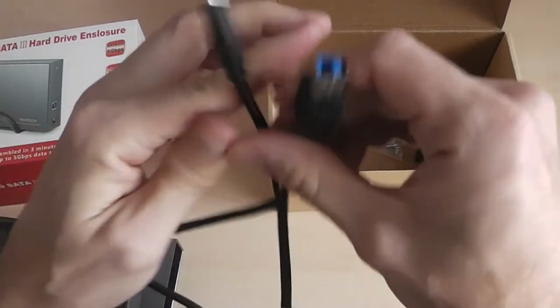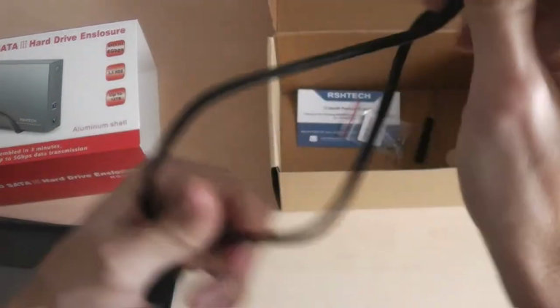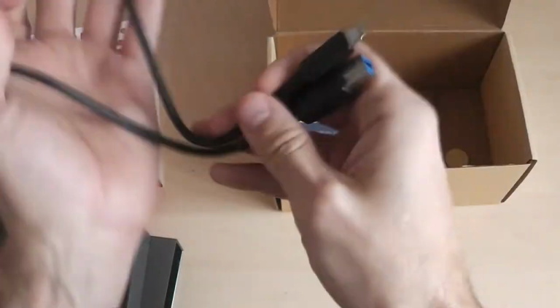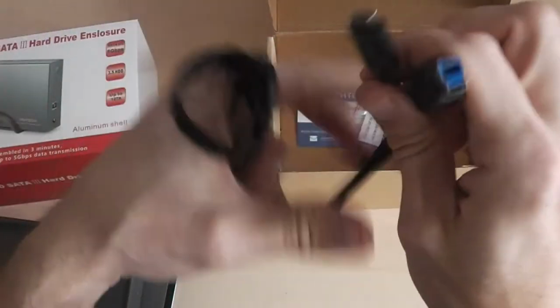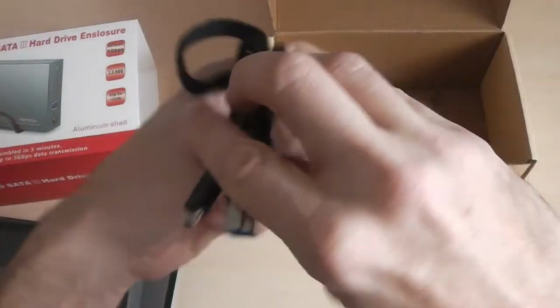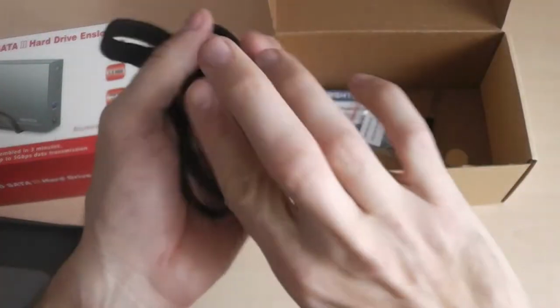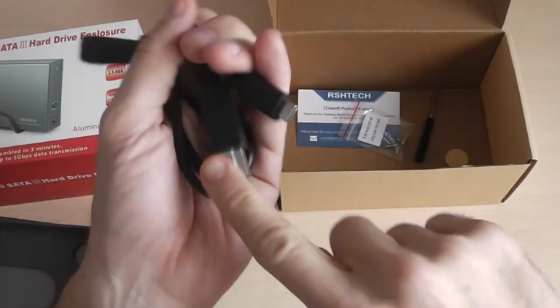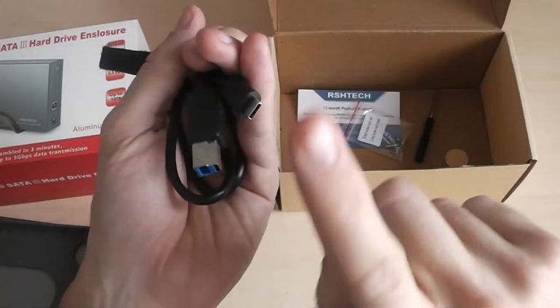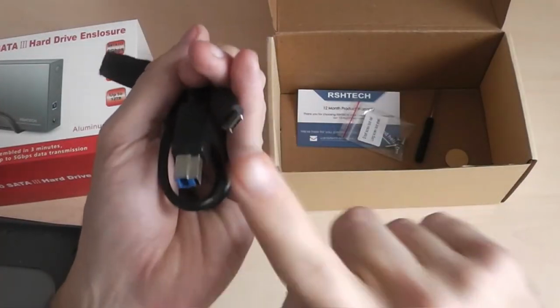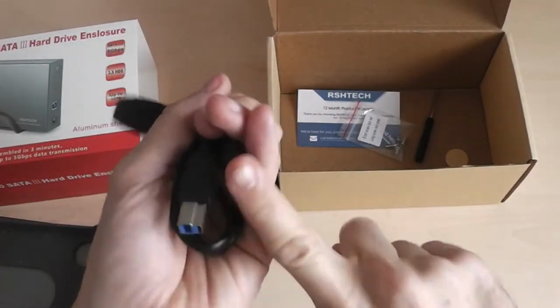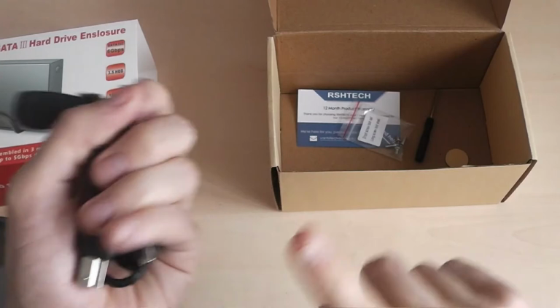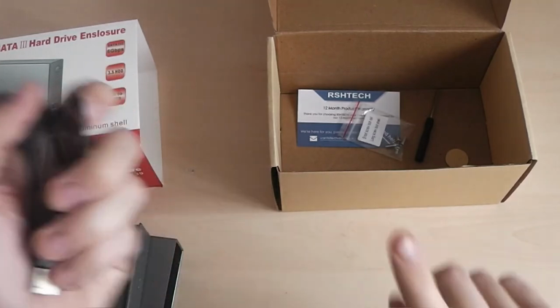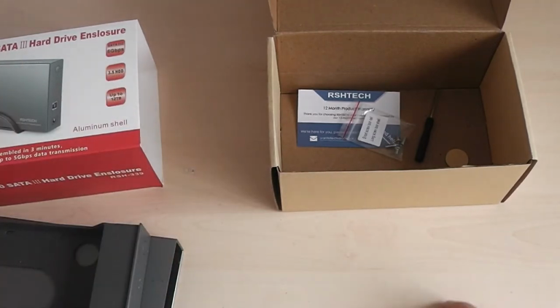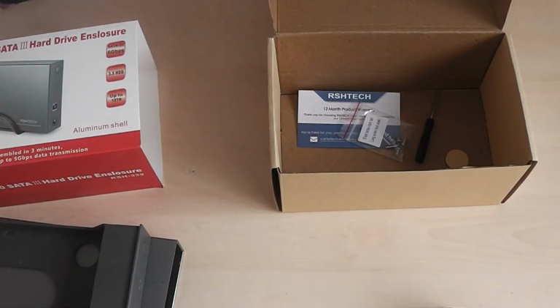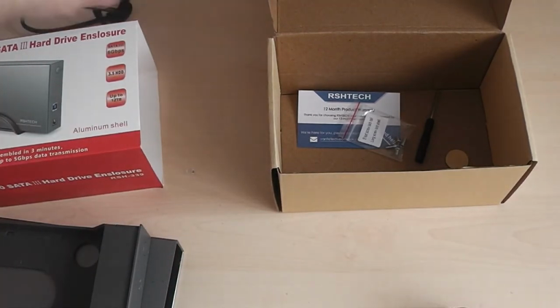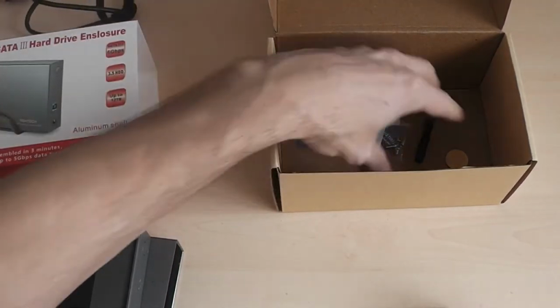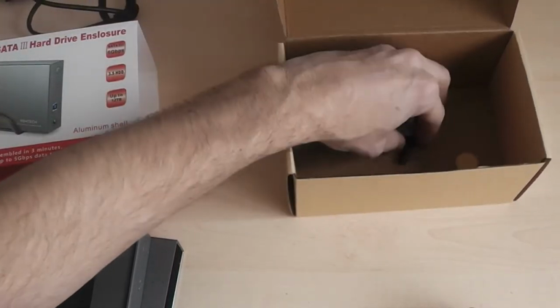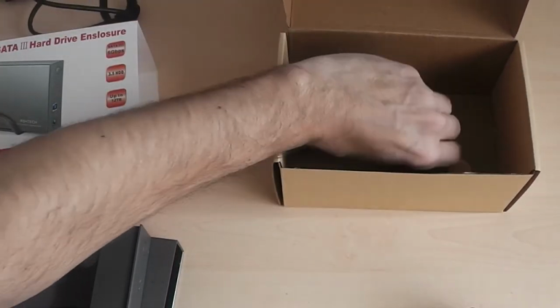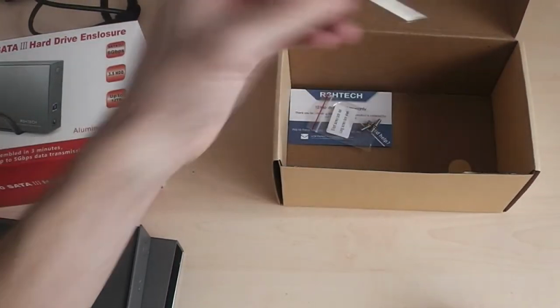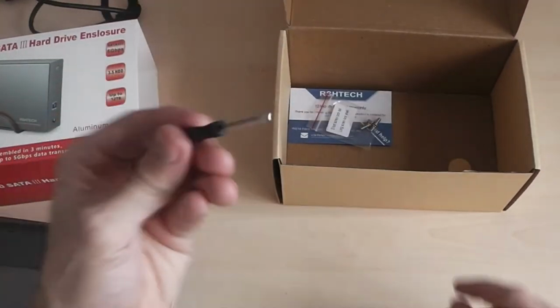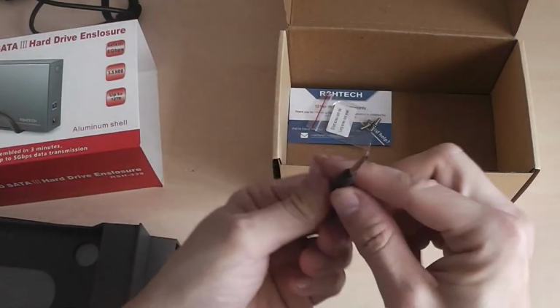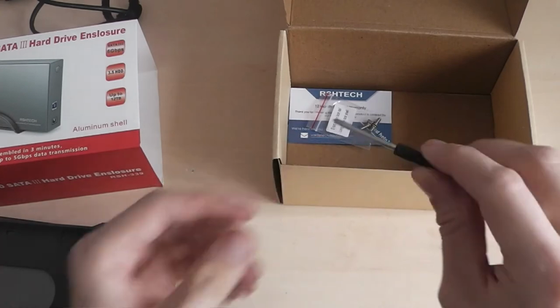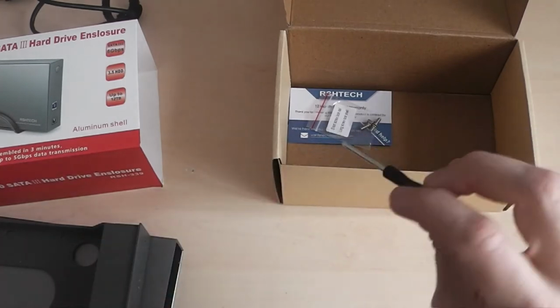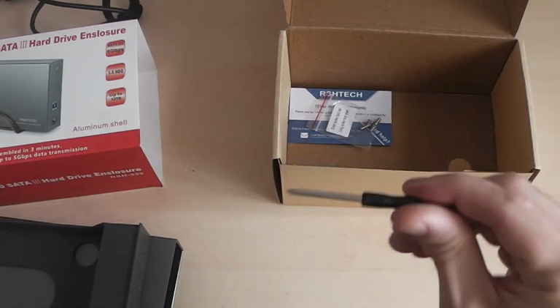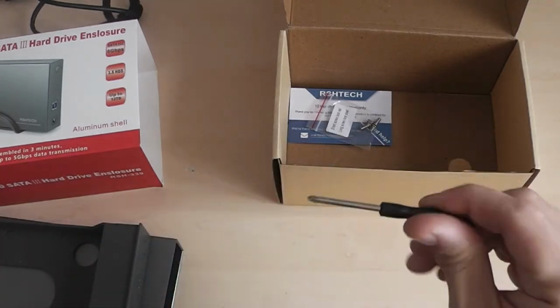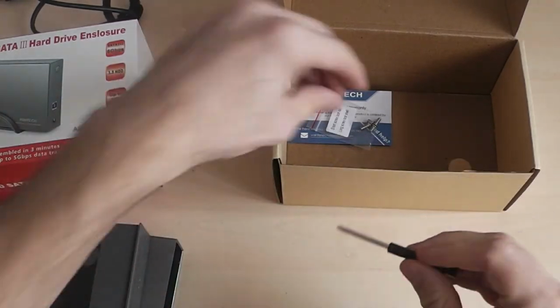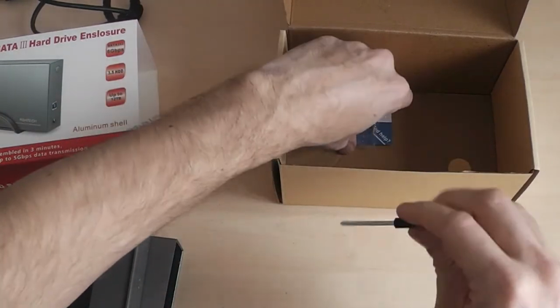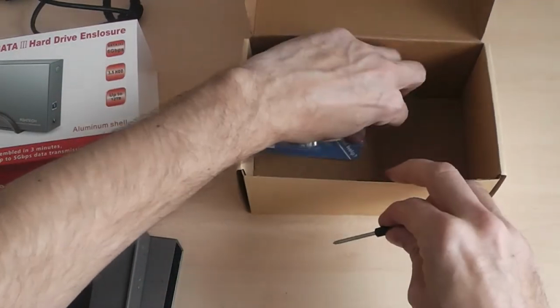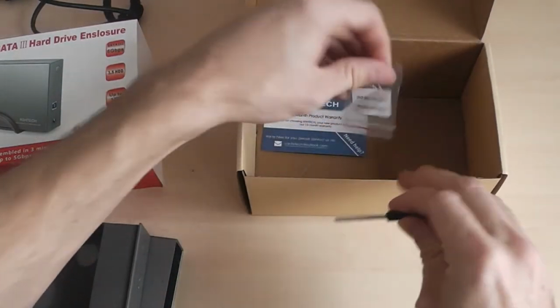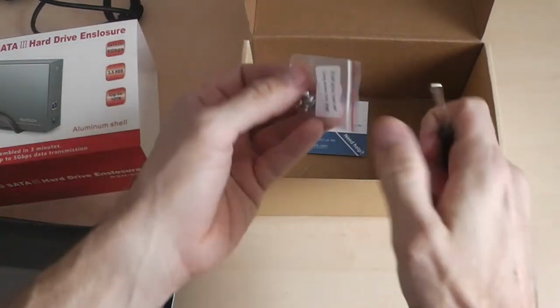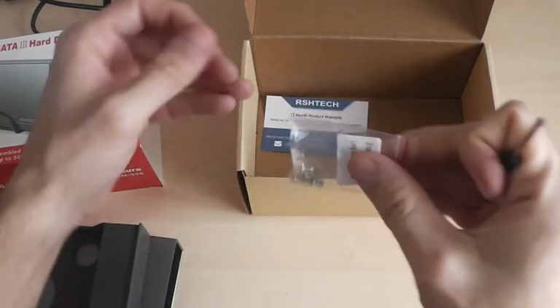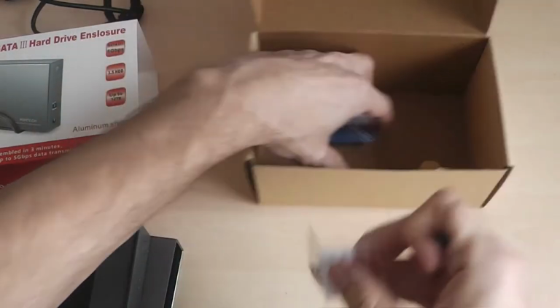Bear that in mind if you're going to buy this. It is a Type-C connection. I also like that they've included an actual screwdriver with the screws to mount your hard drive — that's a nice touch.